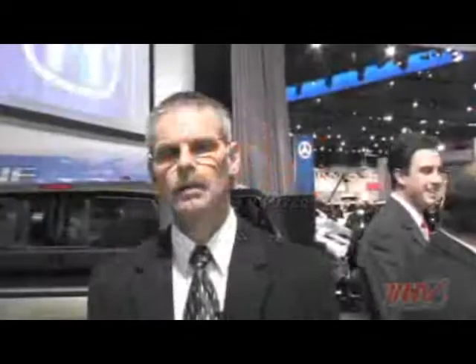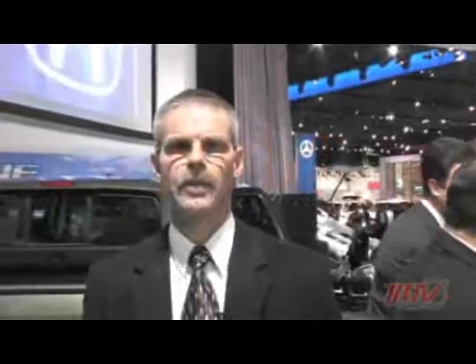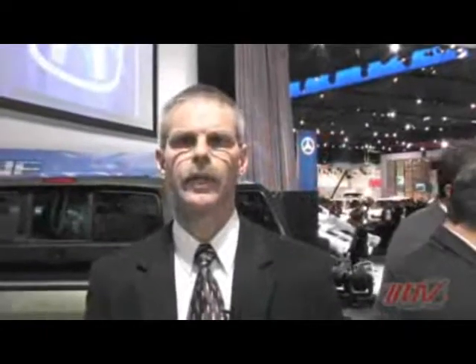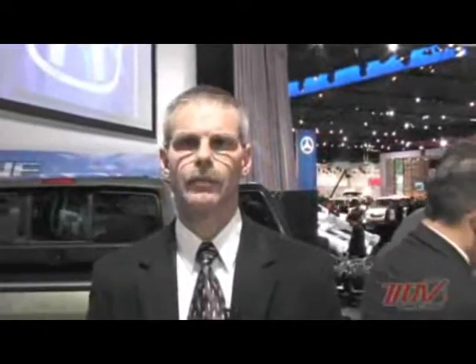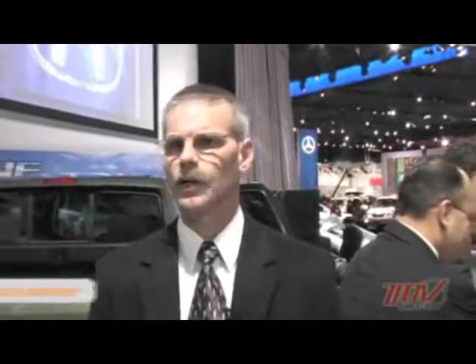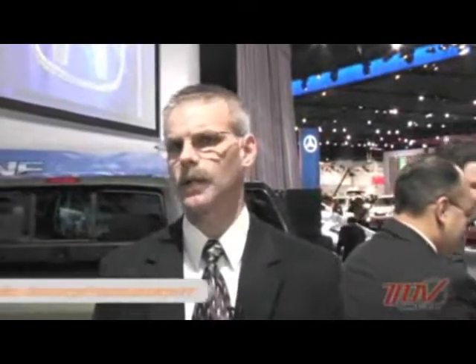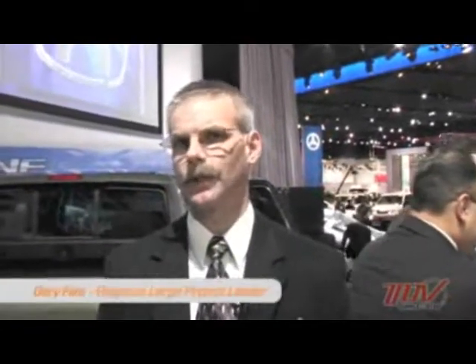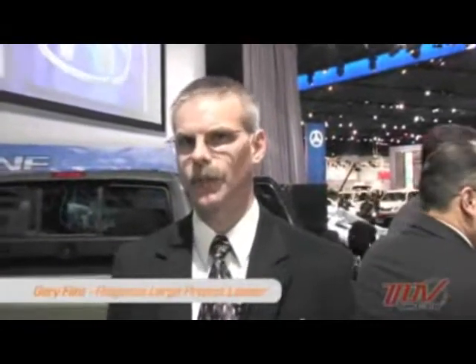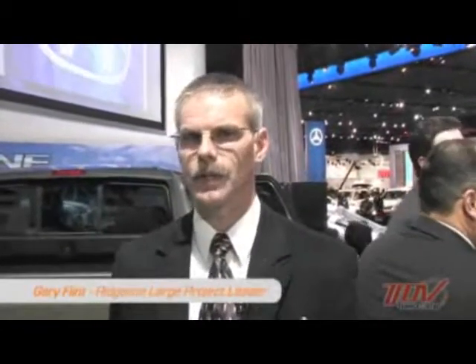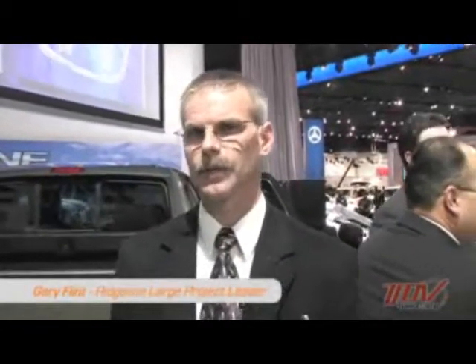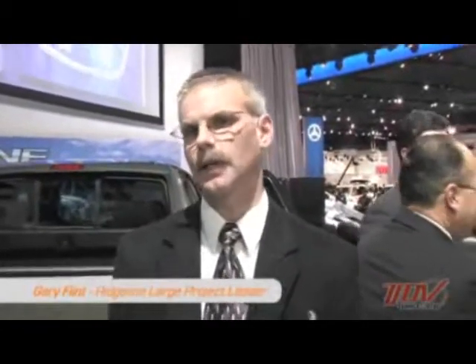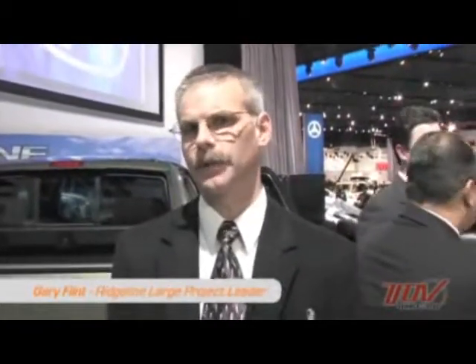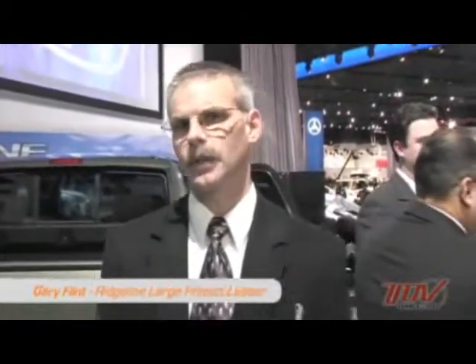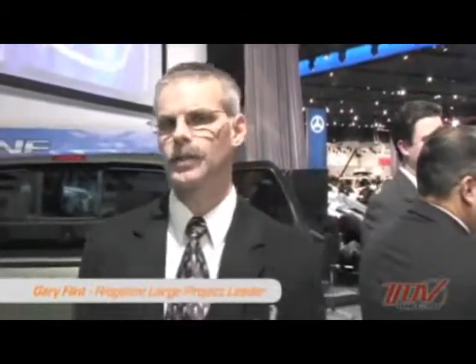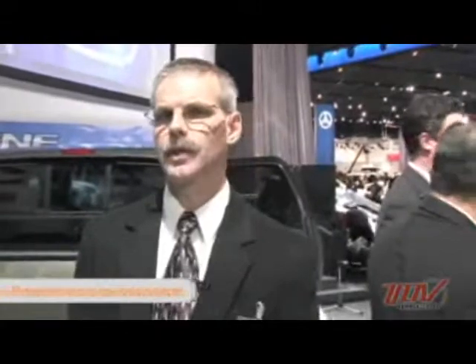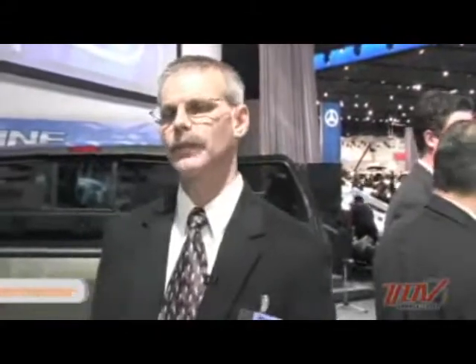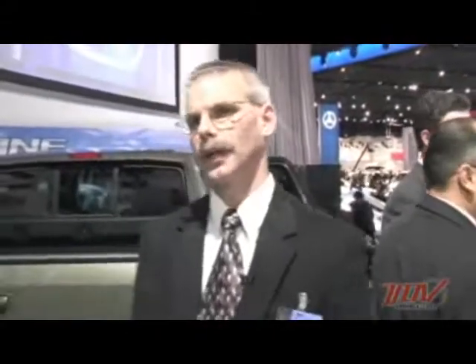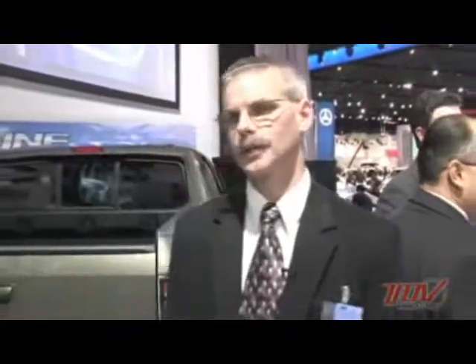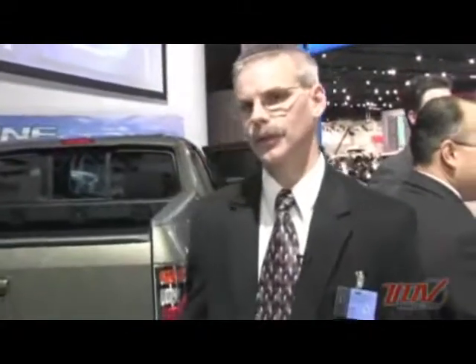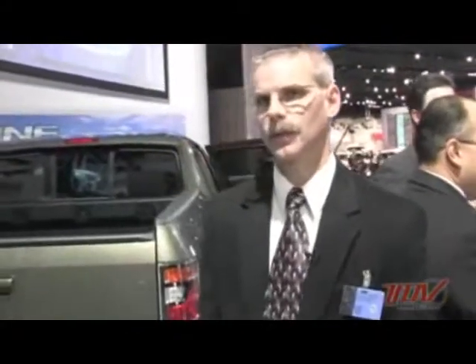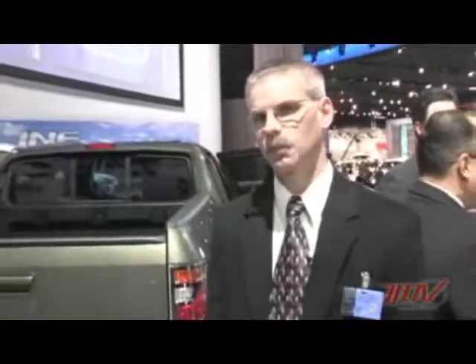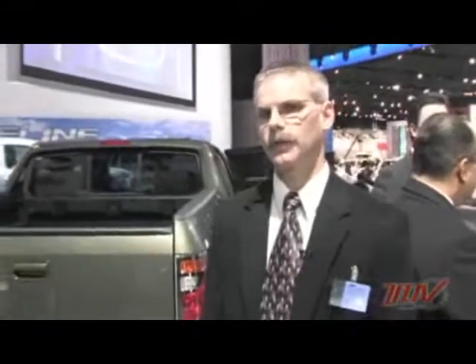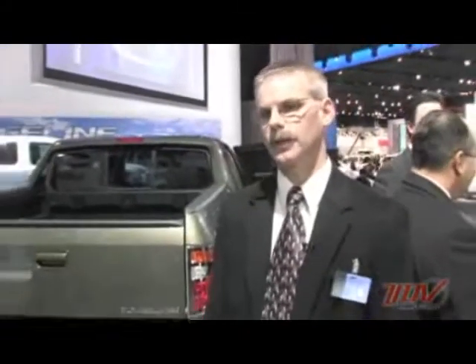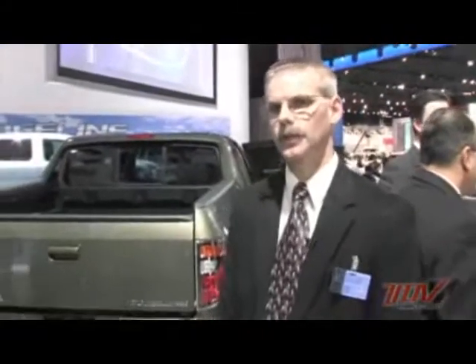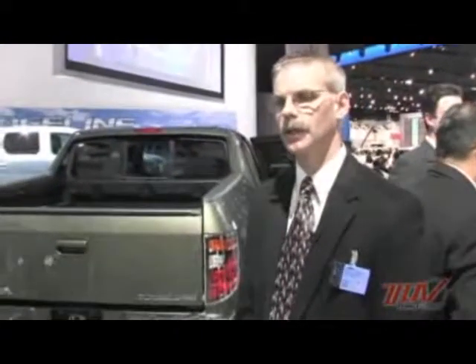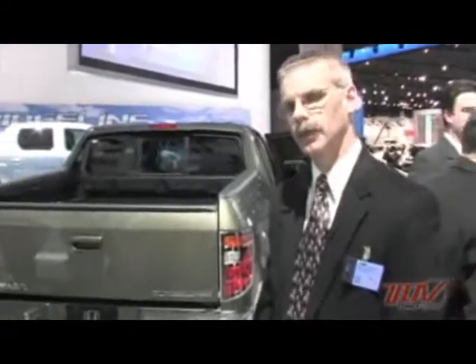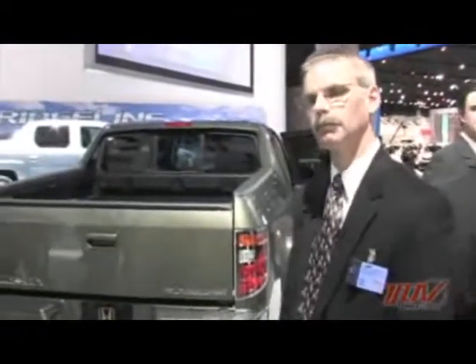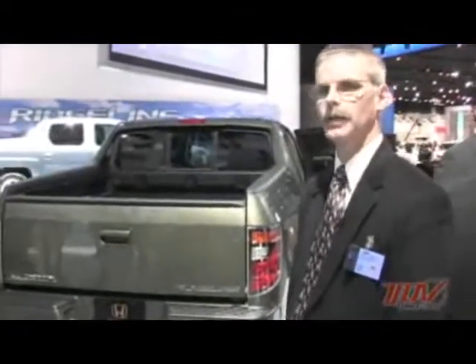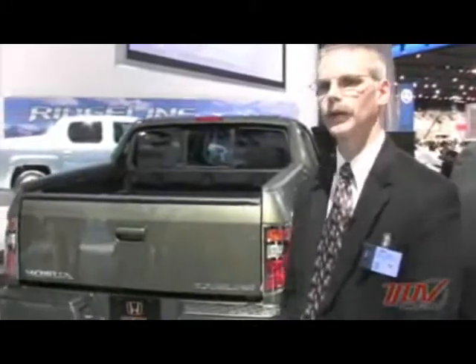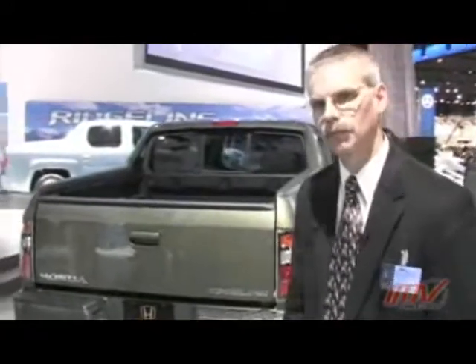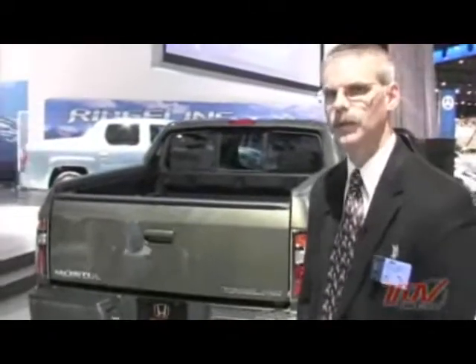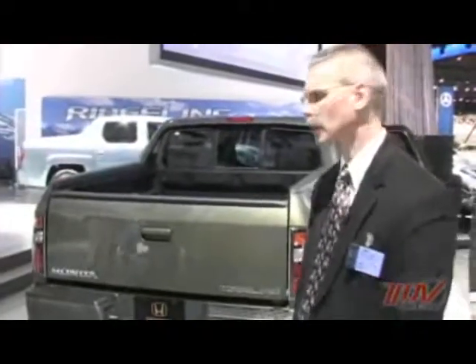My name is Gary Flint. I'm the large project leader for the new Honda Ridgeline. It'll be introduced in March of this year. I'd like to introduce and explain a few of the features and comments about the components in this vehicle.